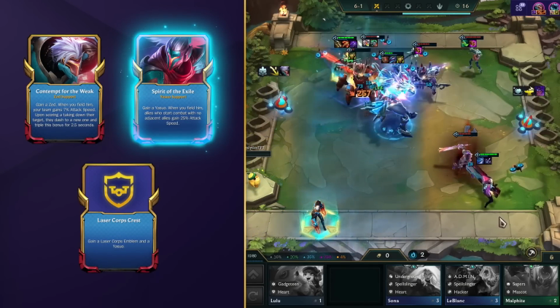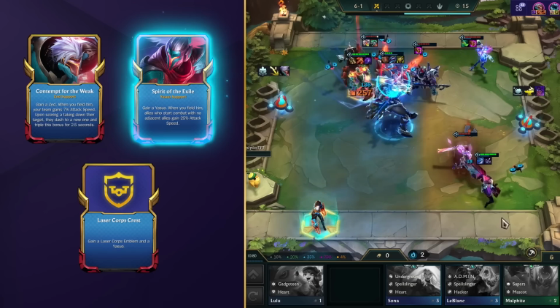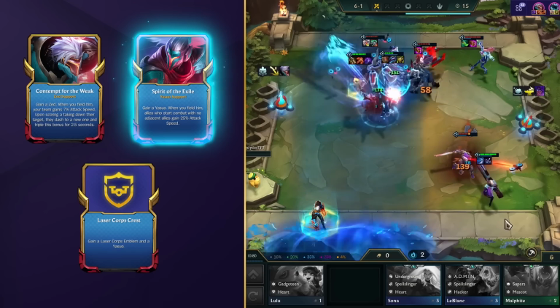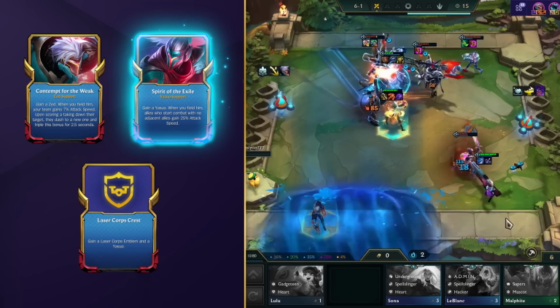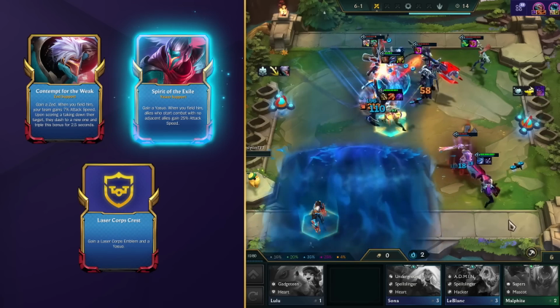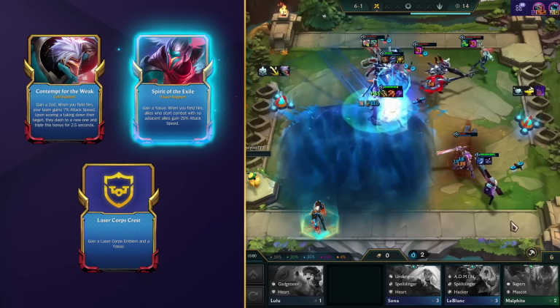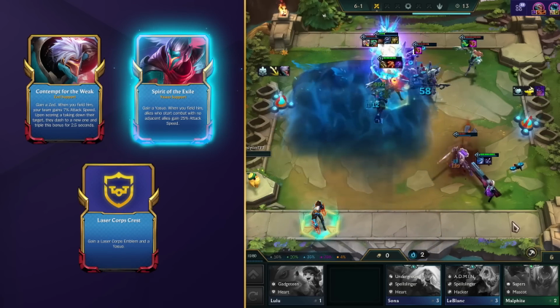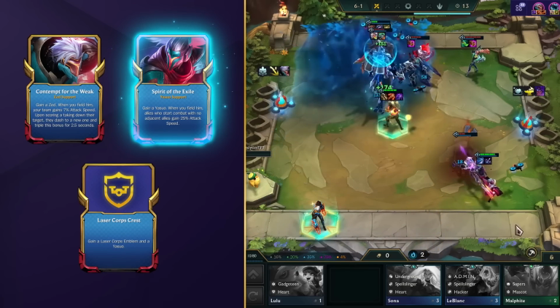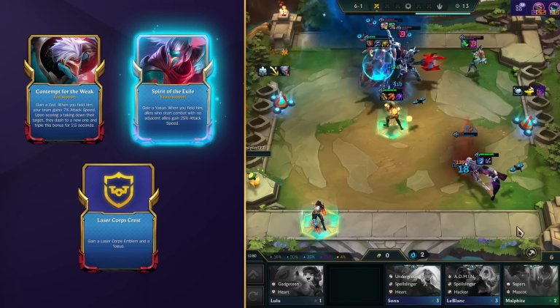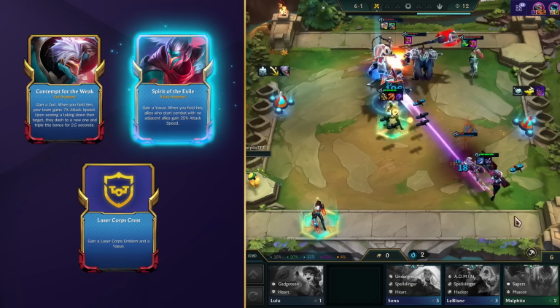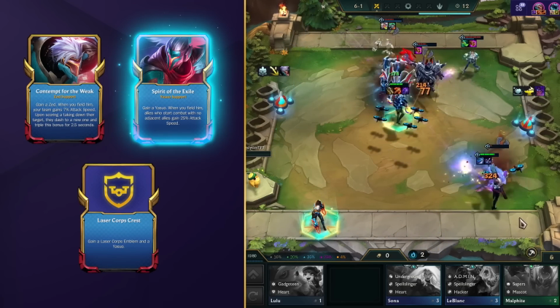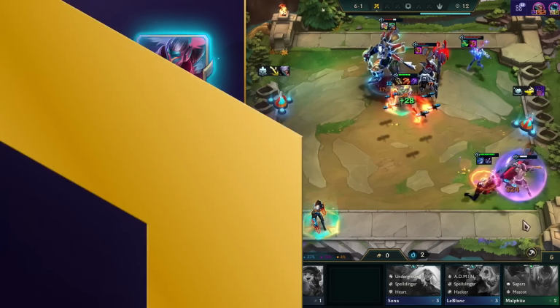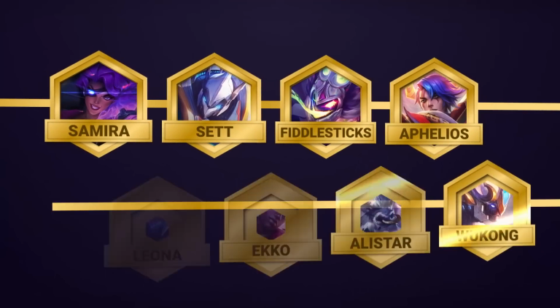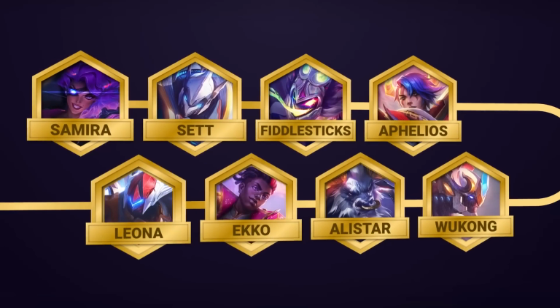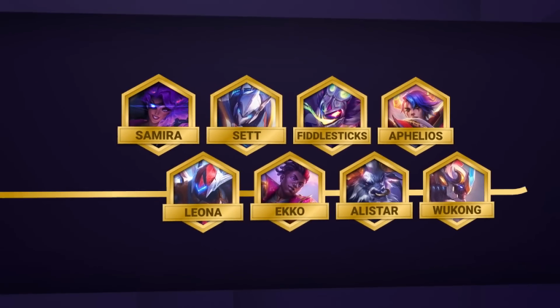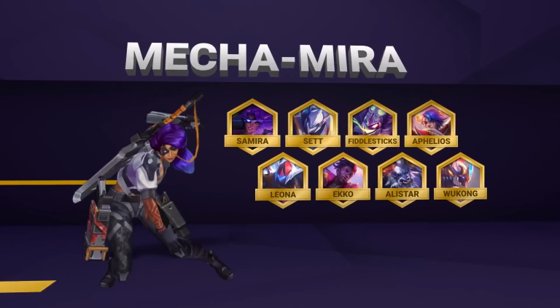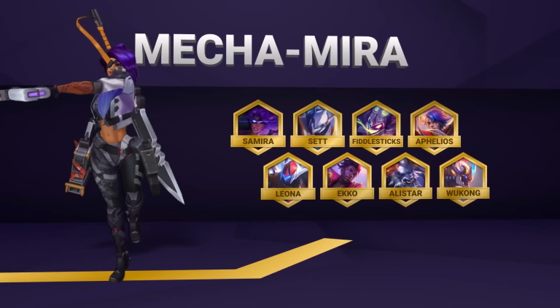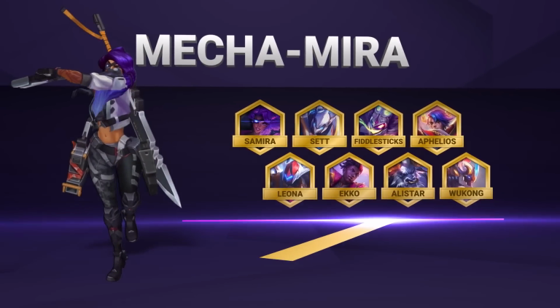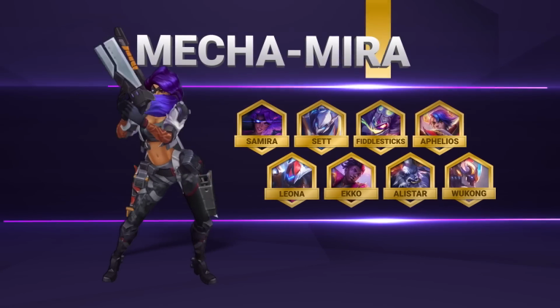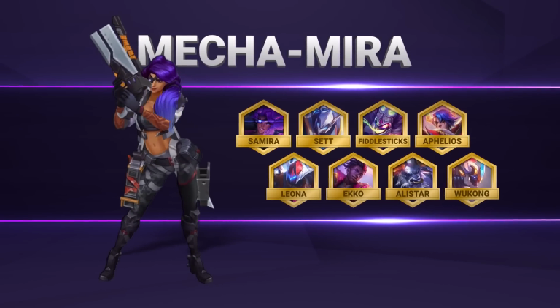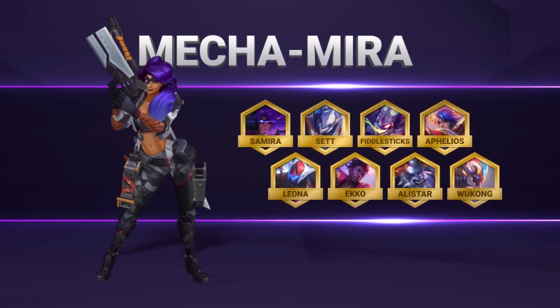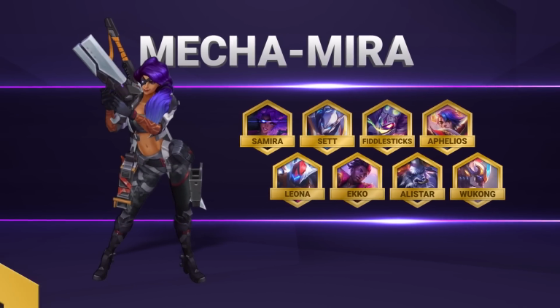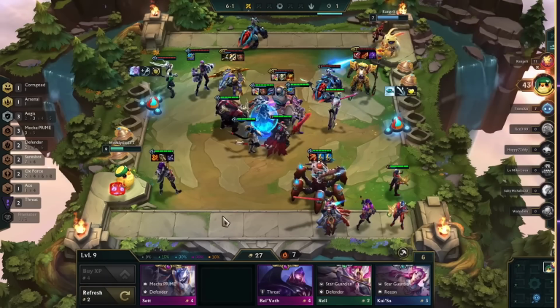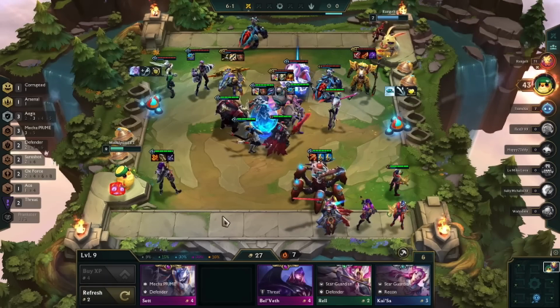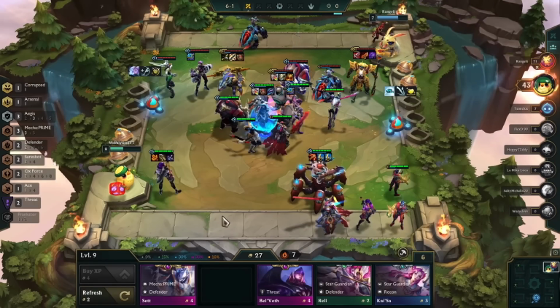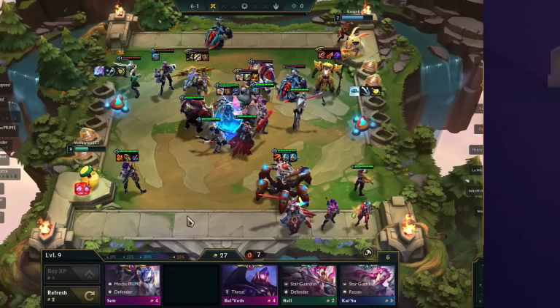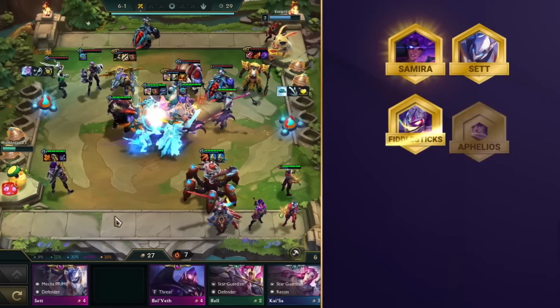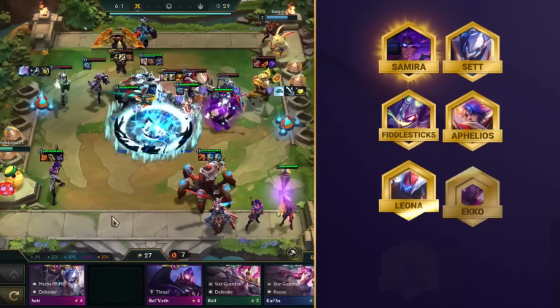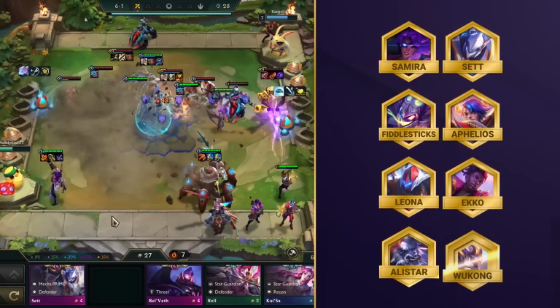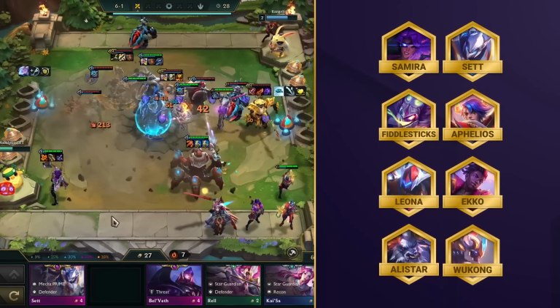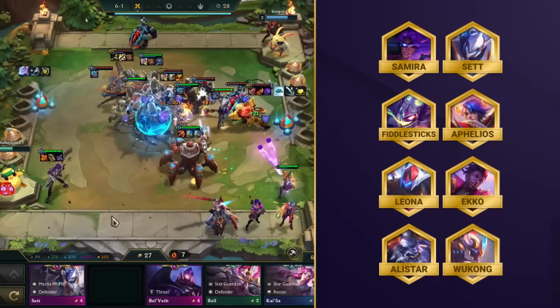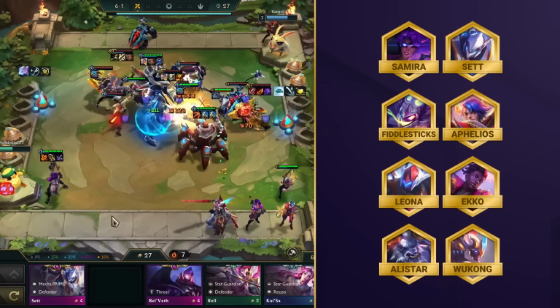But don't forget to isolate your units one by one and pay attention to your positioning when picking that one. Comp number 2 on our list in this patch is the legendary Mecha Mira. Yes, even with the nerf, Samira is still a powerhouse that you just don't want to mess with.